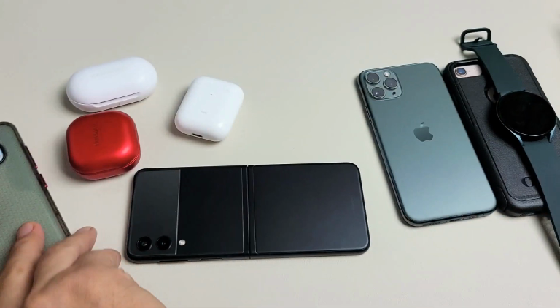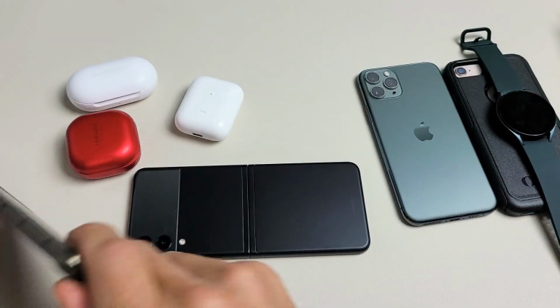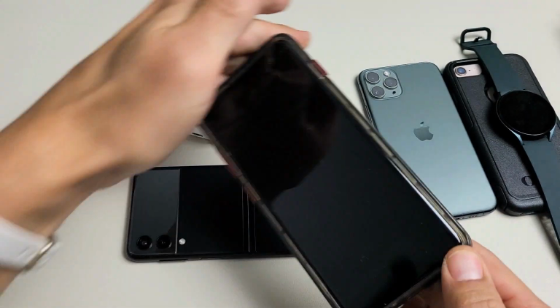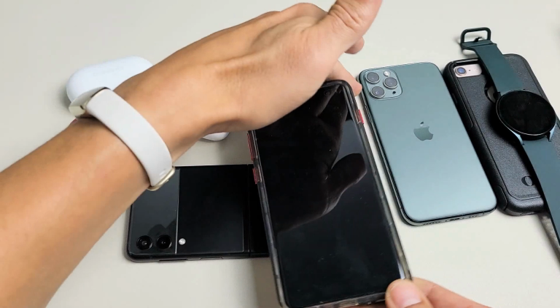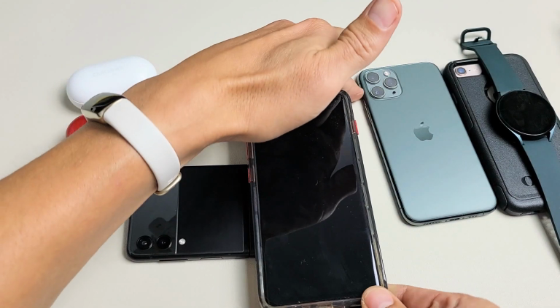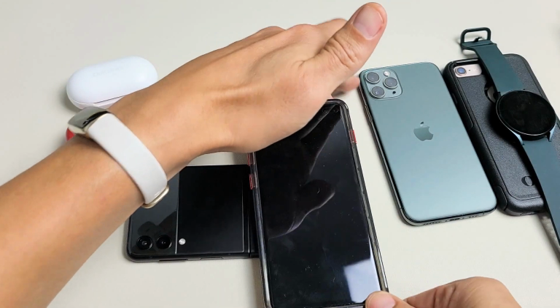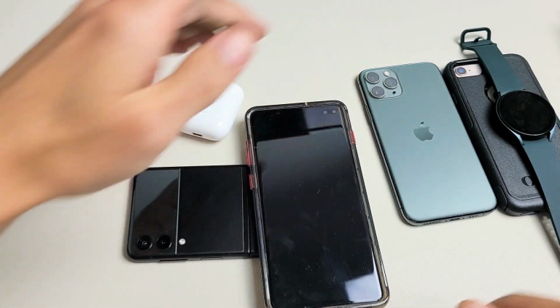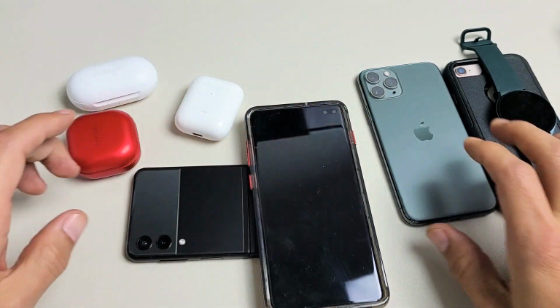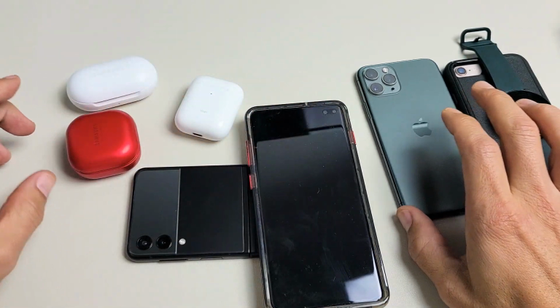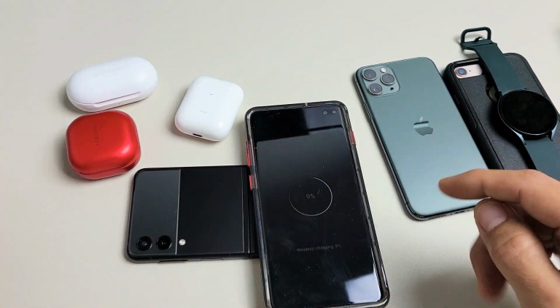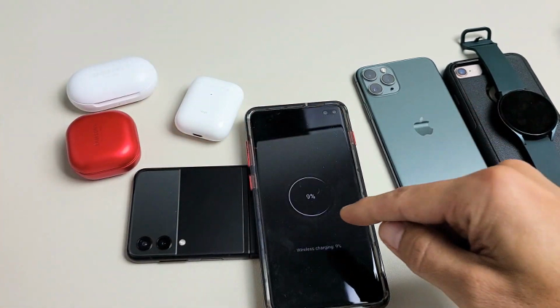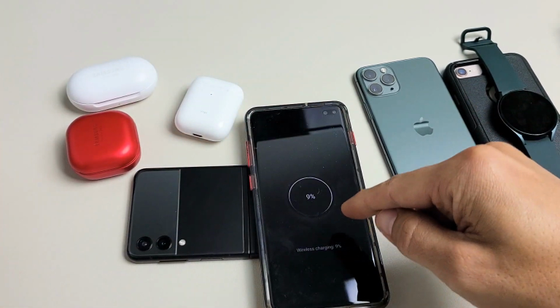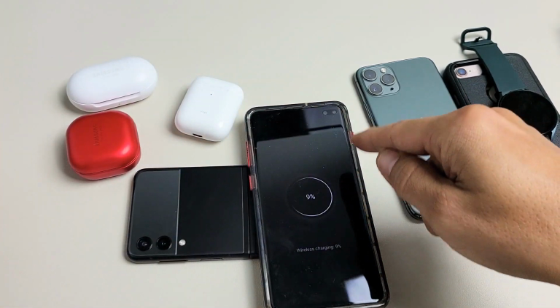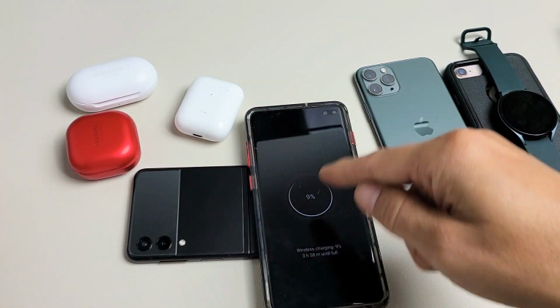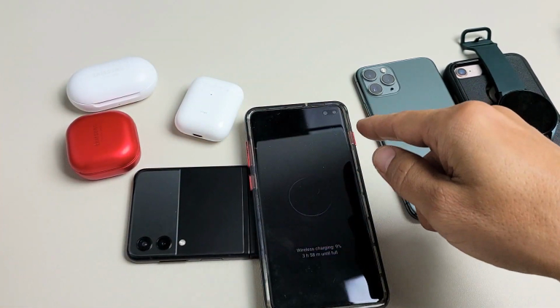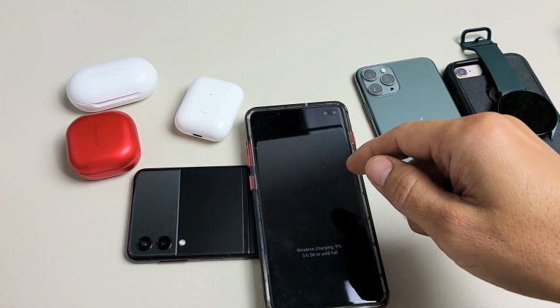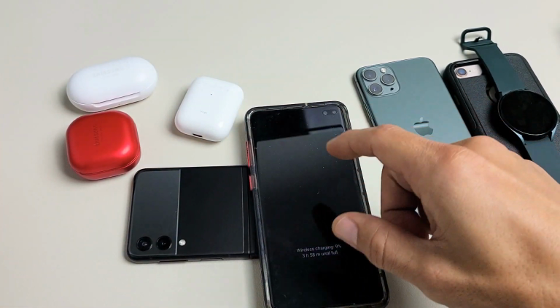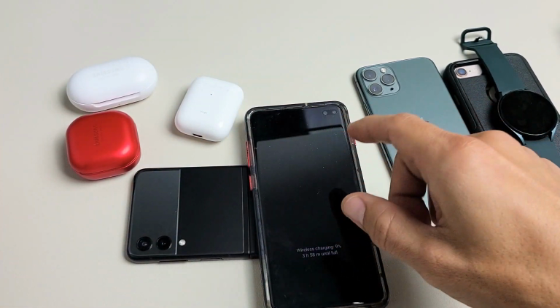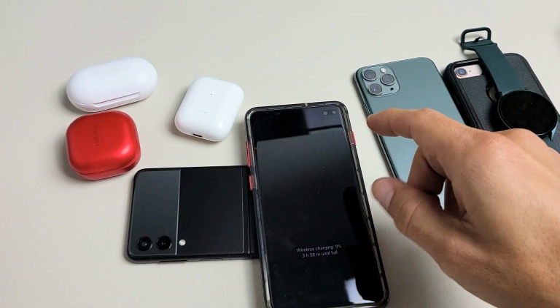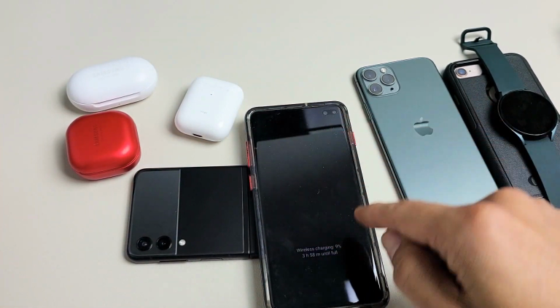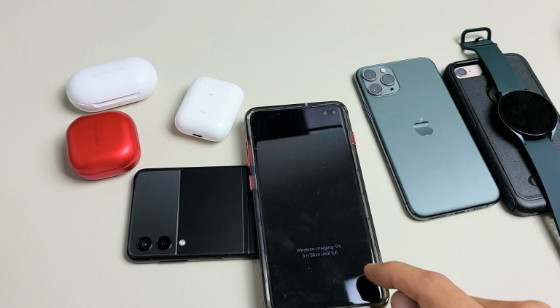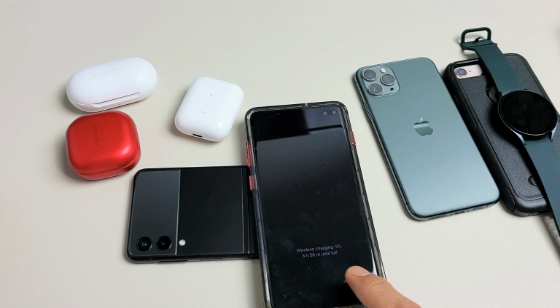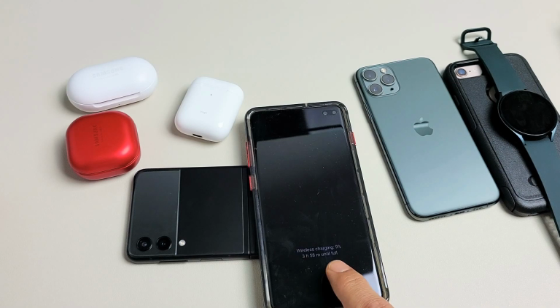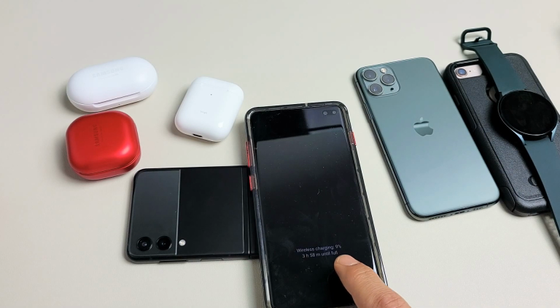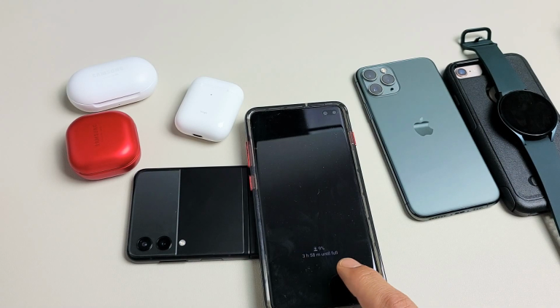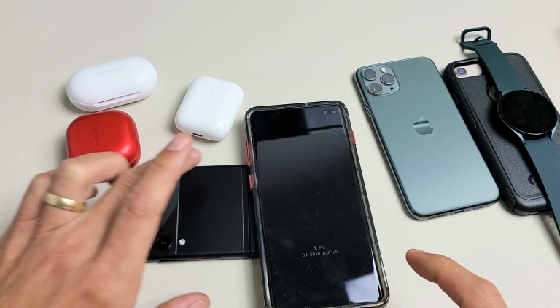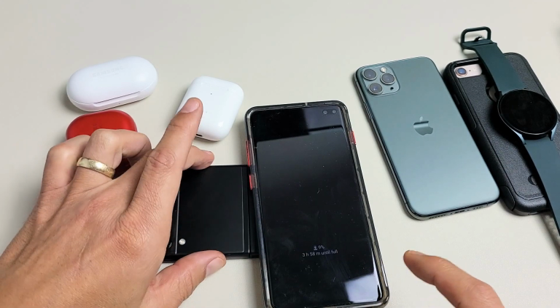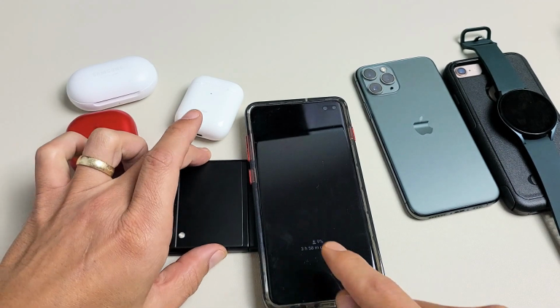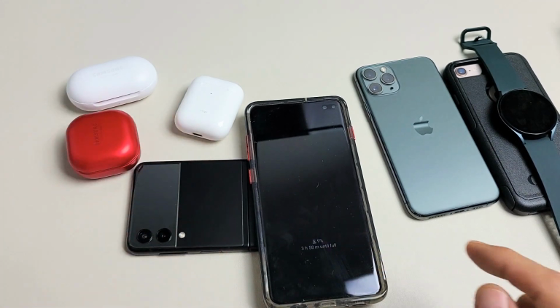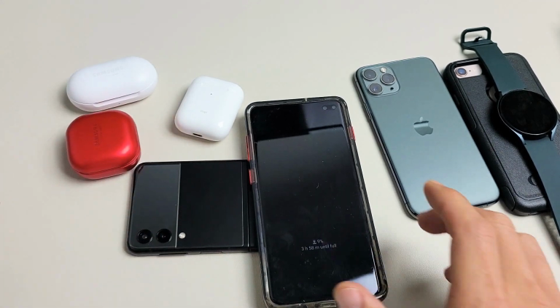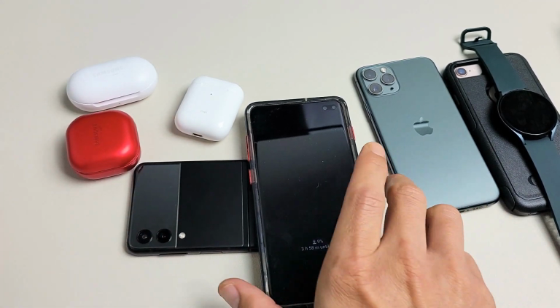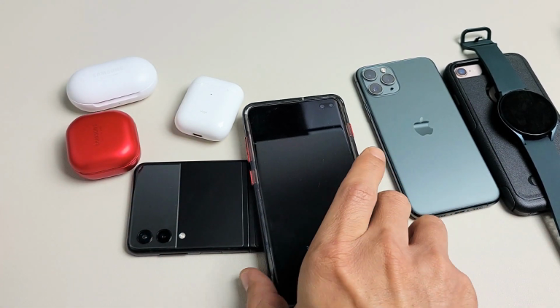So for example, put a phone down right there. This is a Samsung Galaxy — I think an S10 Plus — but you can see right here, we are charging.